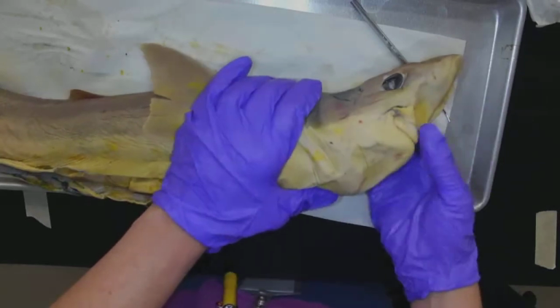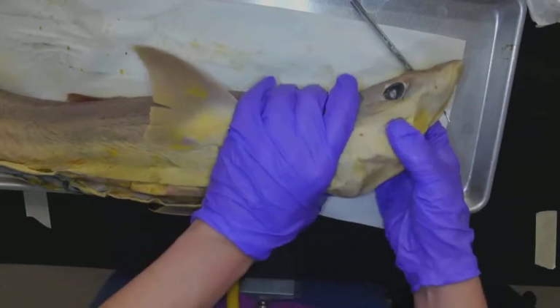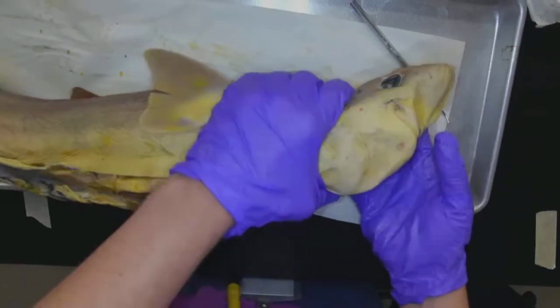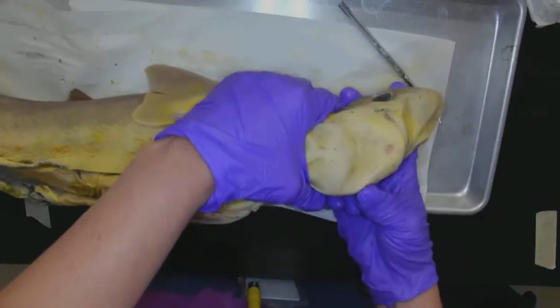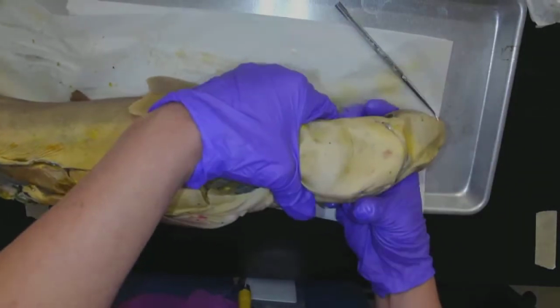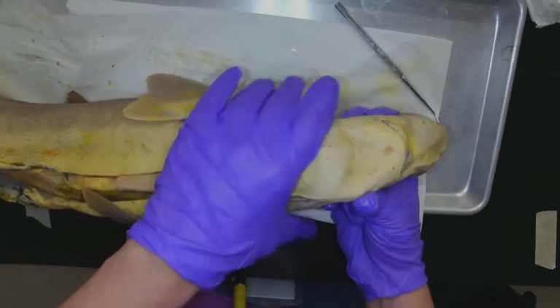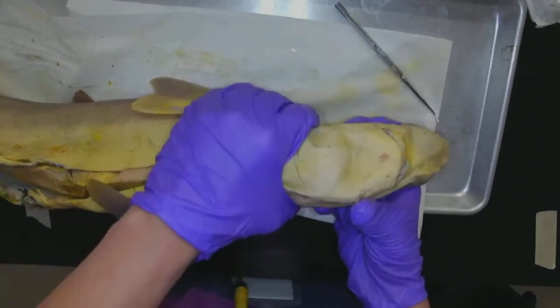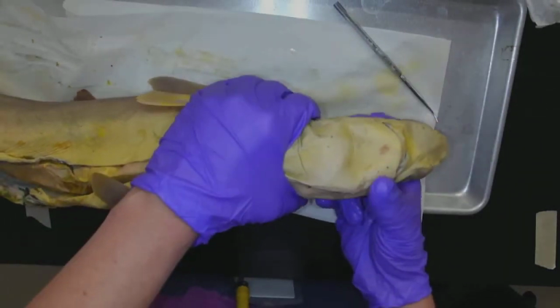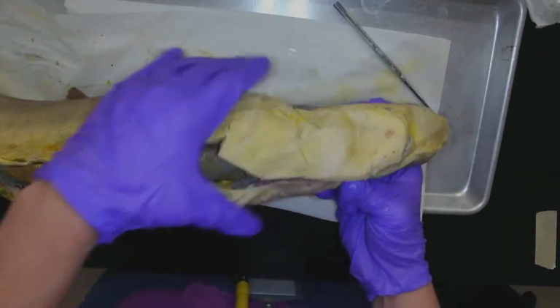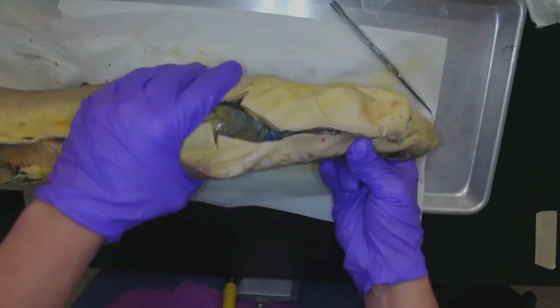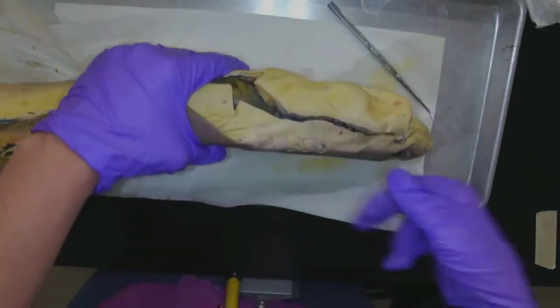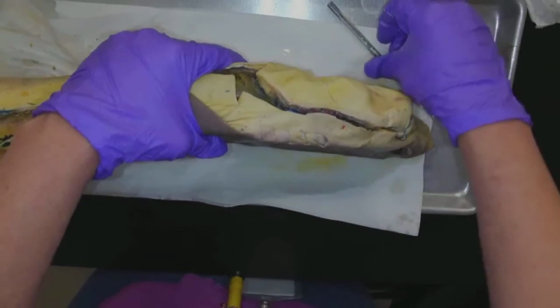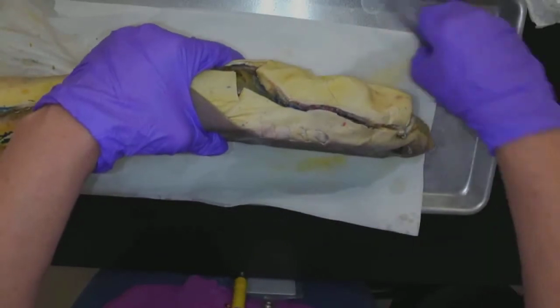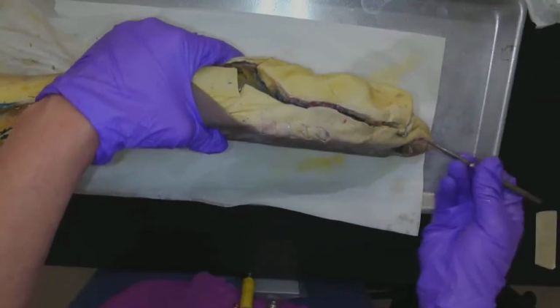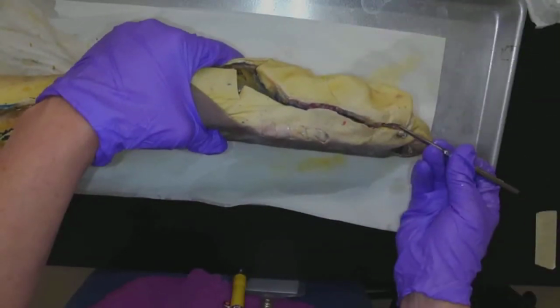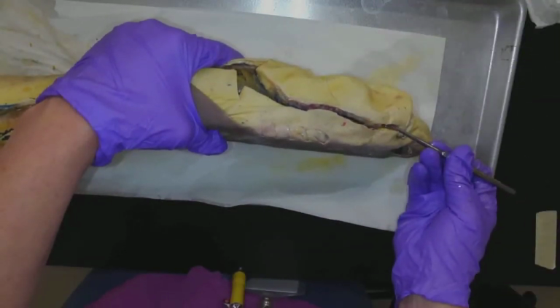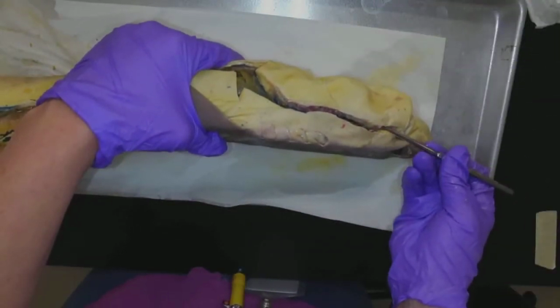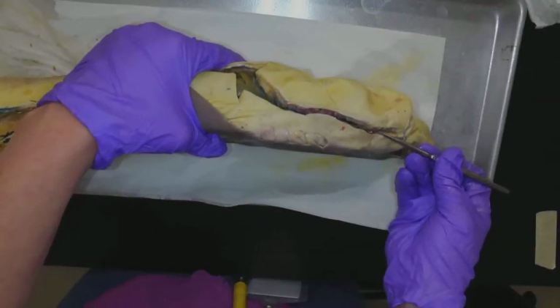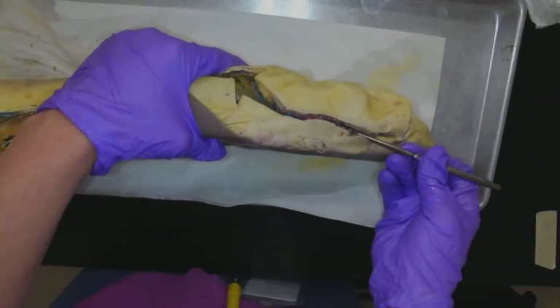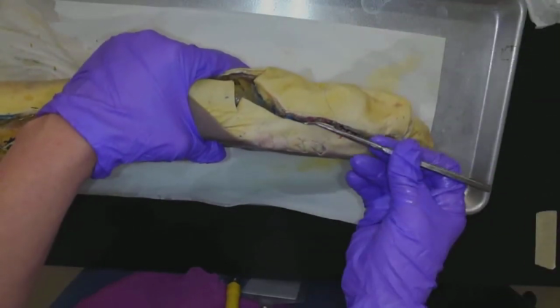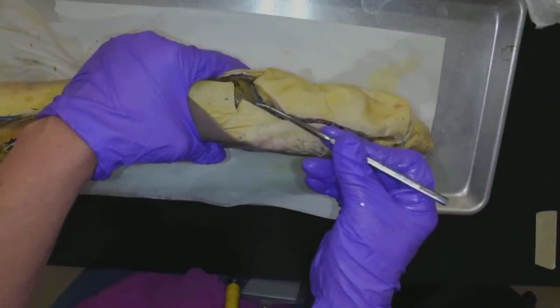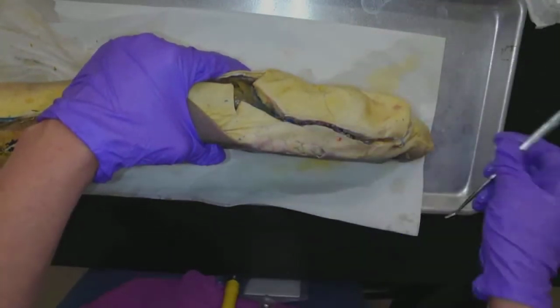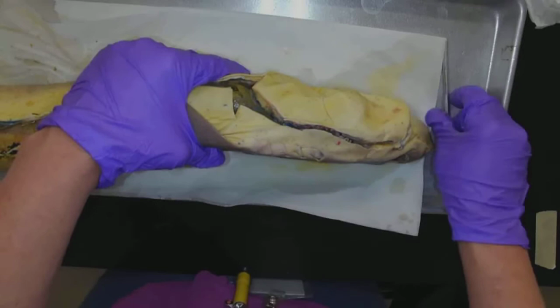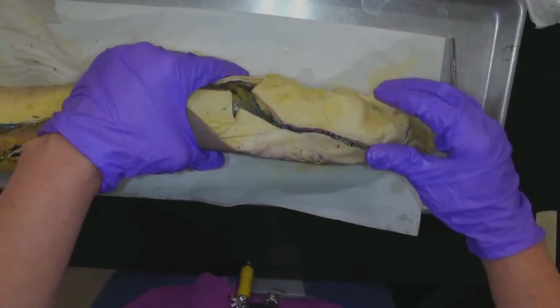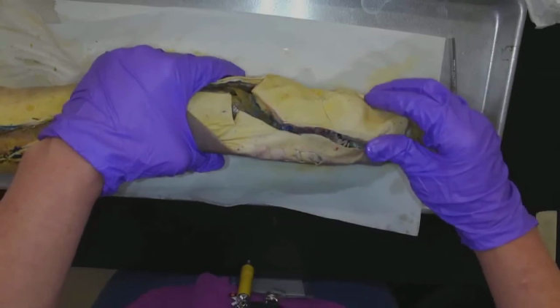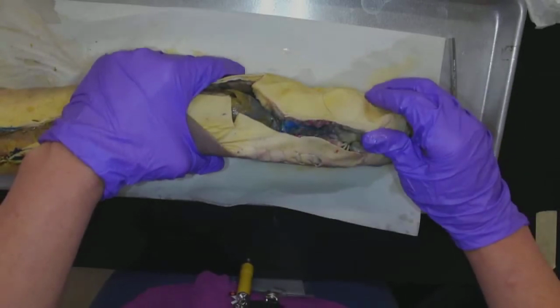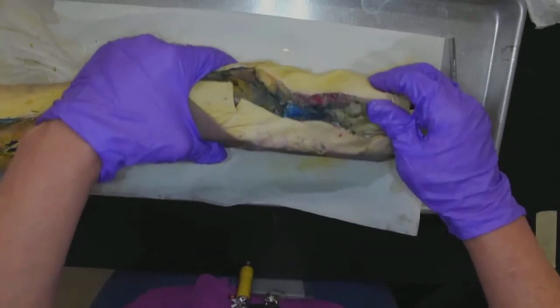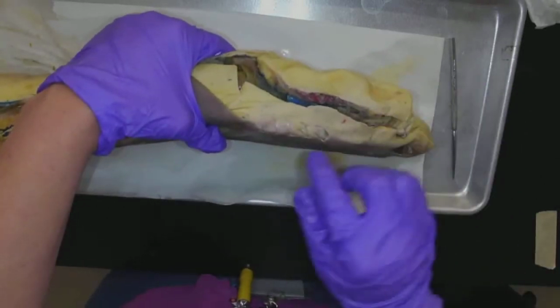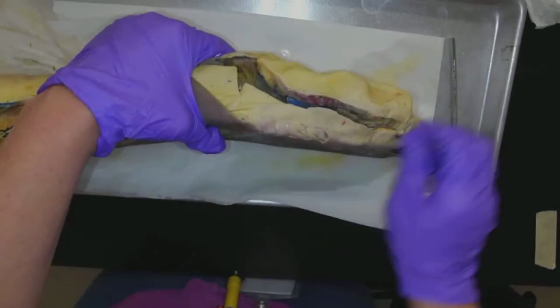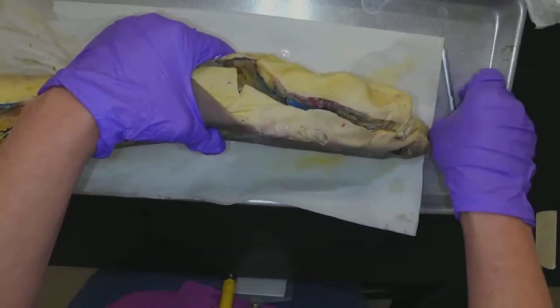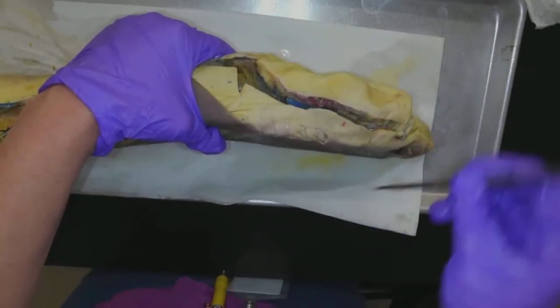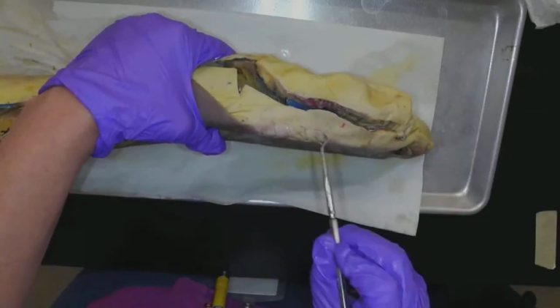So let's start at the front end of this shark. You can see that I've made an incision here from the jawline — it wasn't a super straight line. And what I did is I cut through, and we can see here the gill slits.